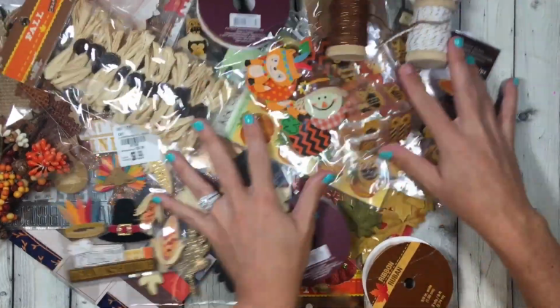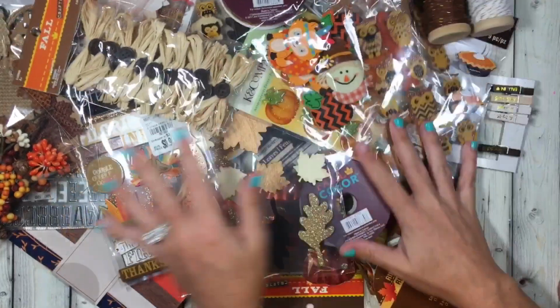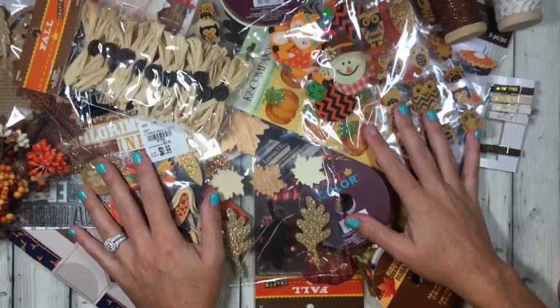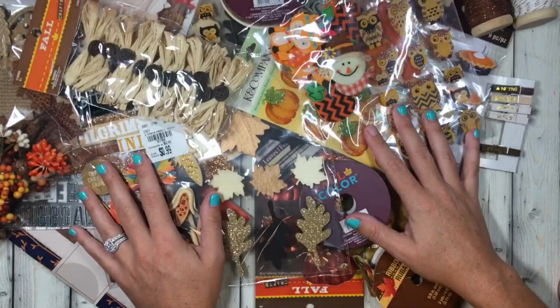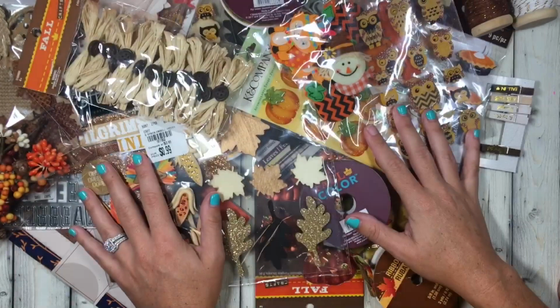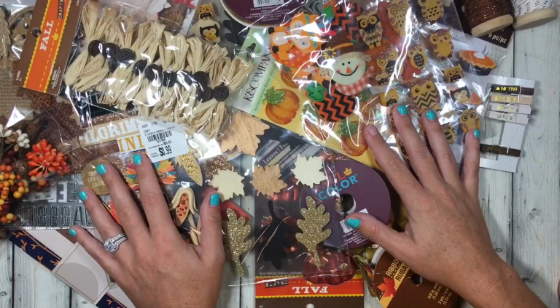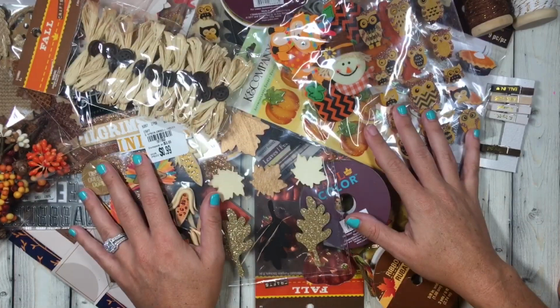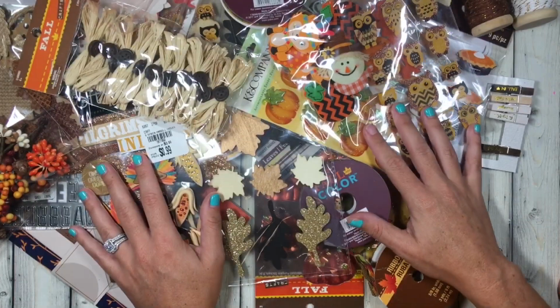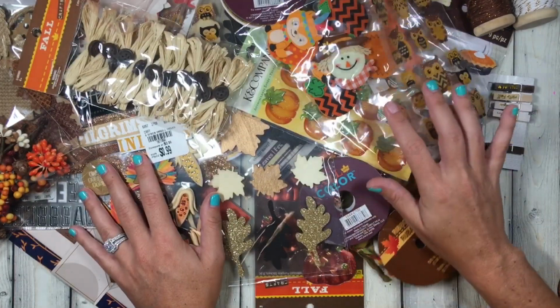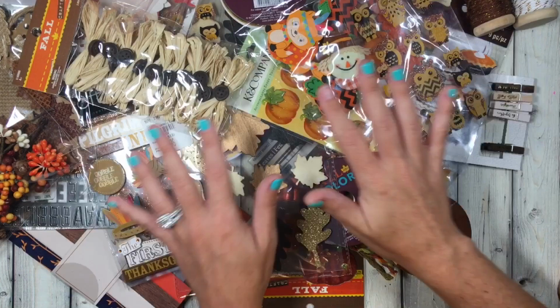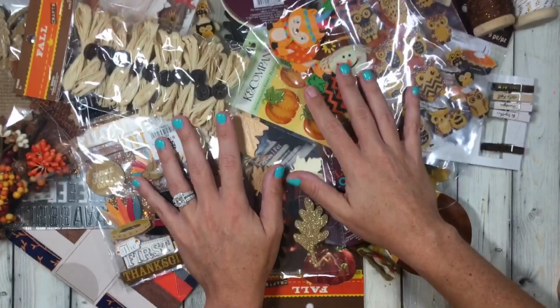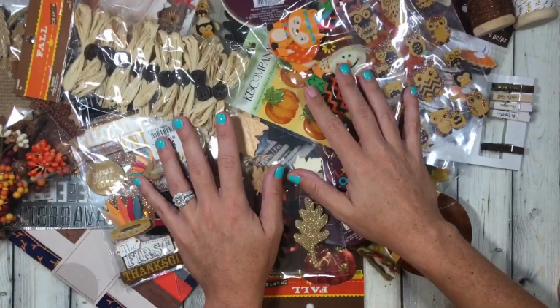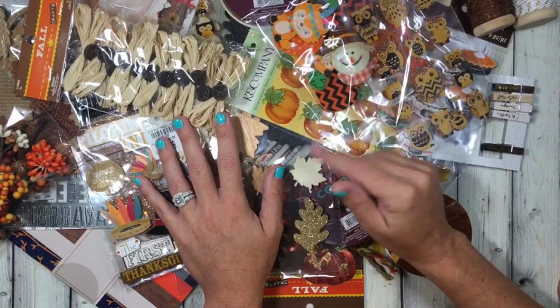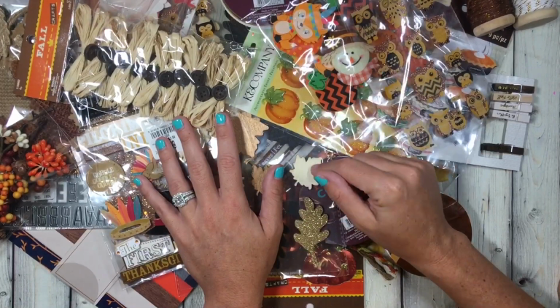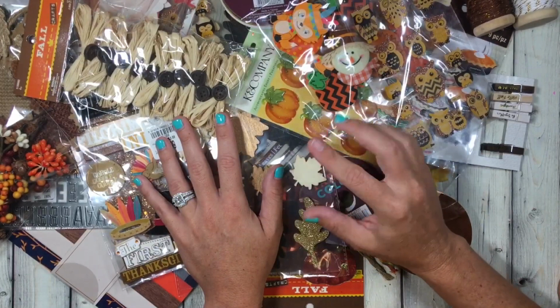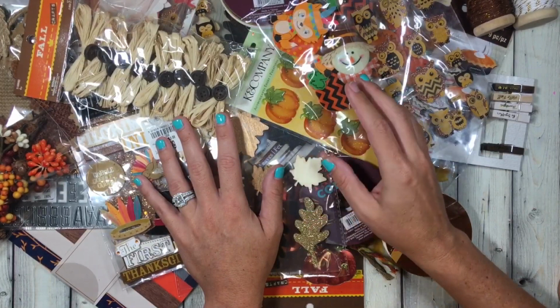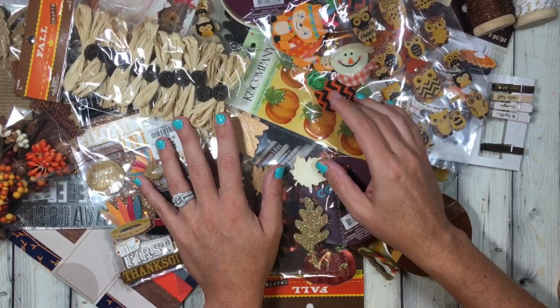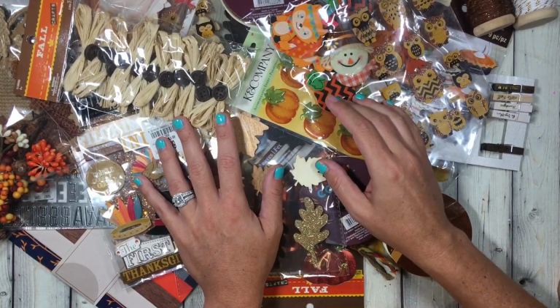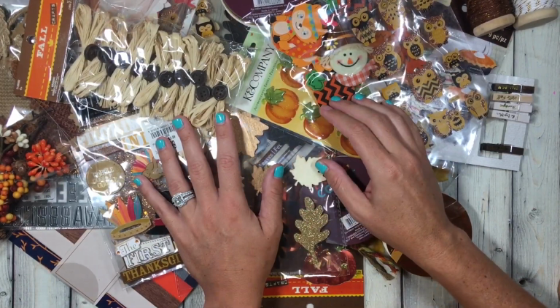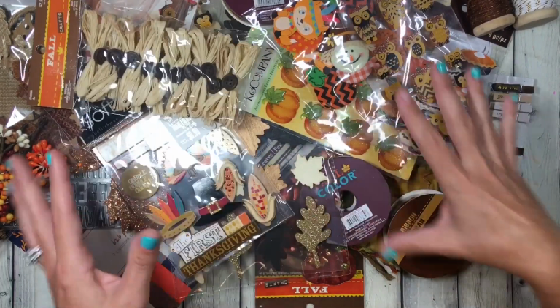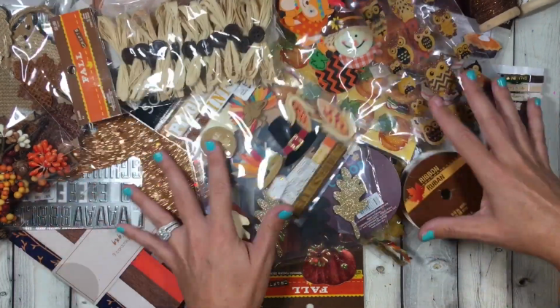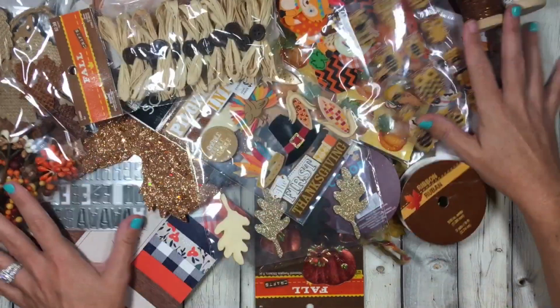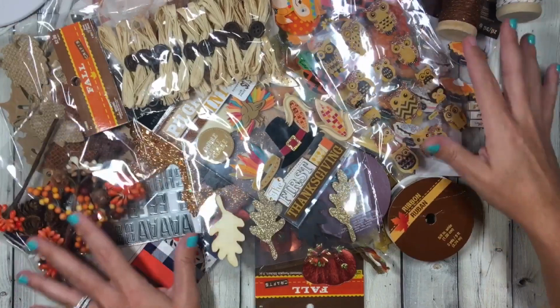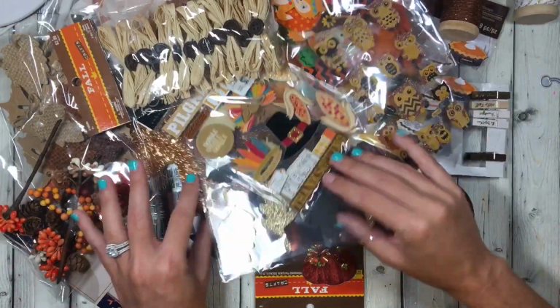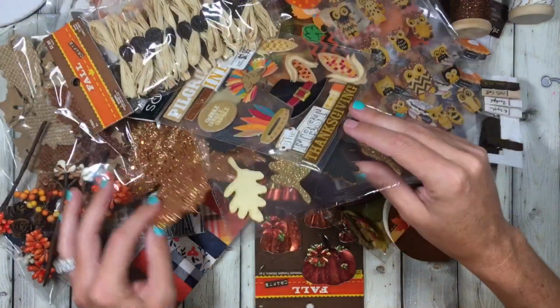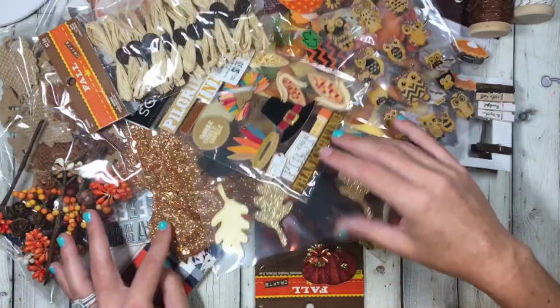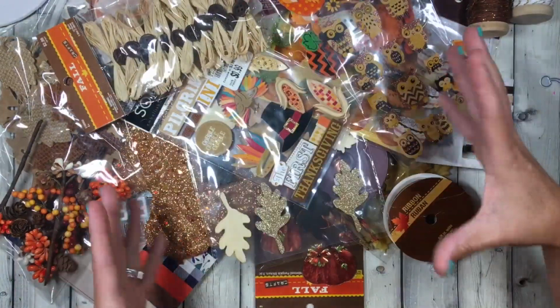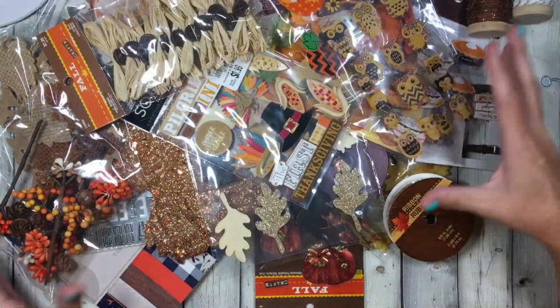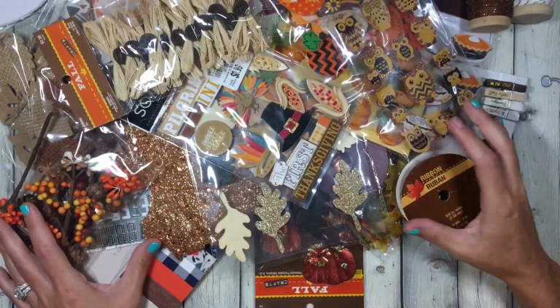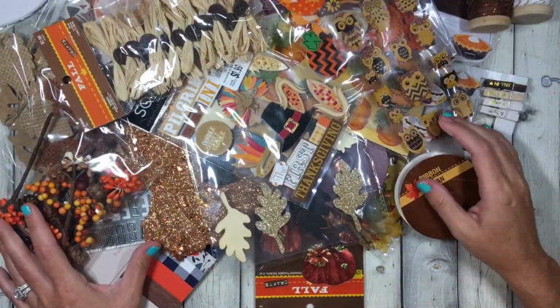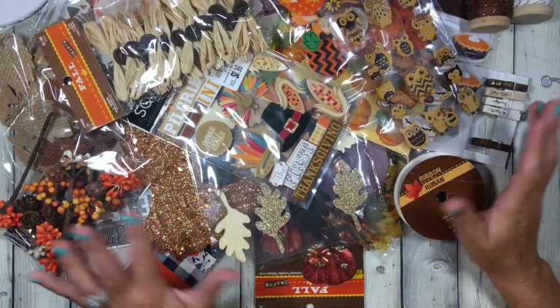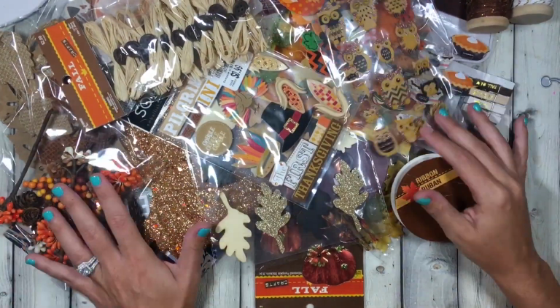This will be $26 shipped. If you're interested, my email is down below. First person to email me gets this fall bundle. It ships in a flat rate — I think it fits in an envelope, I'll find out.